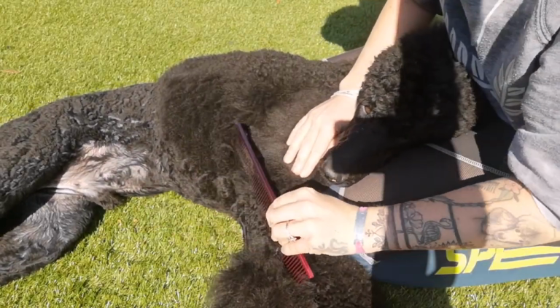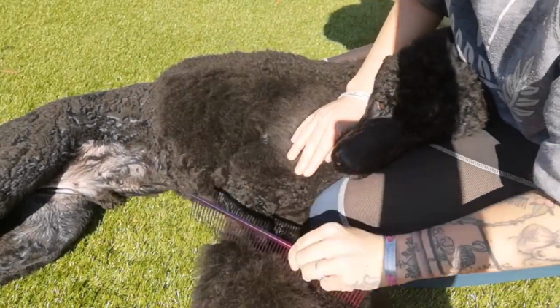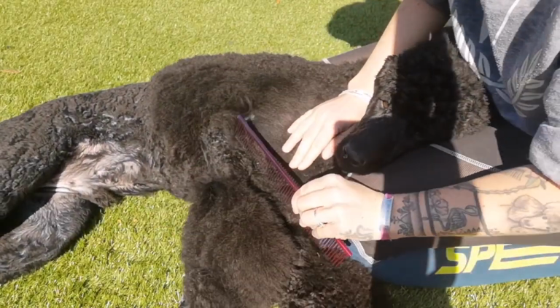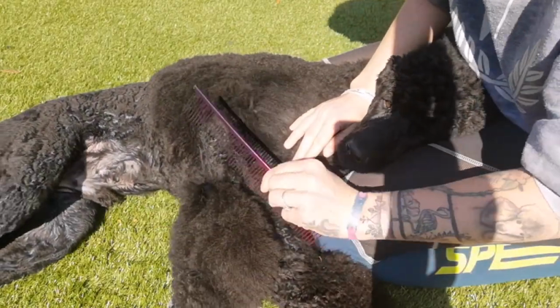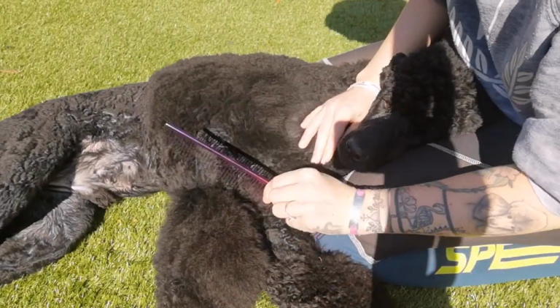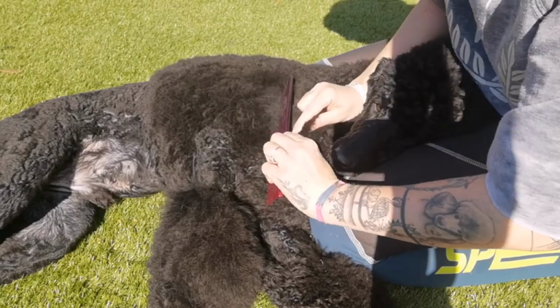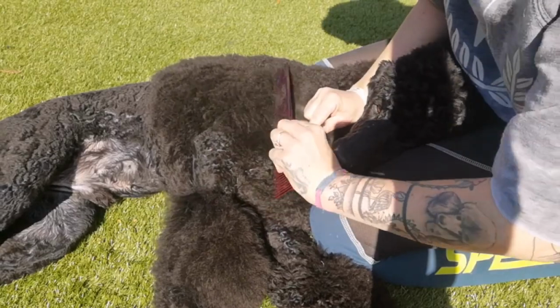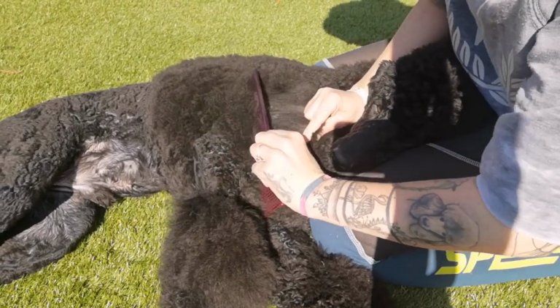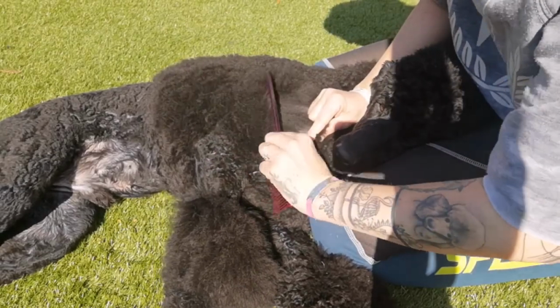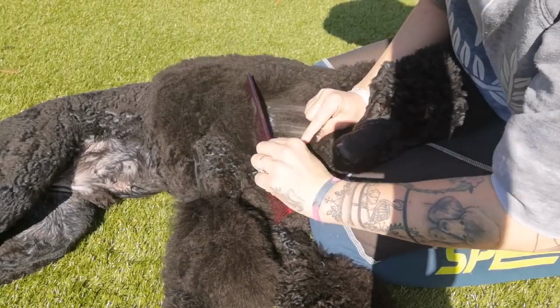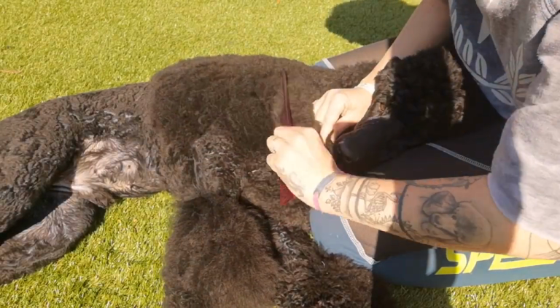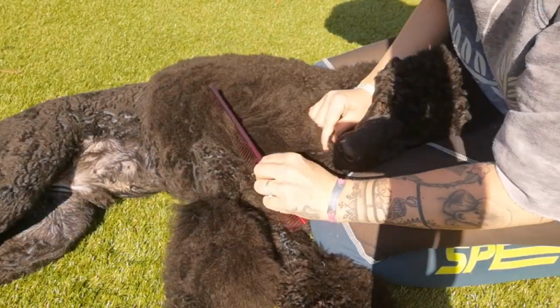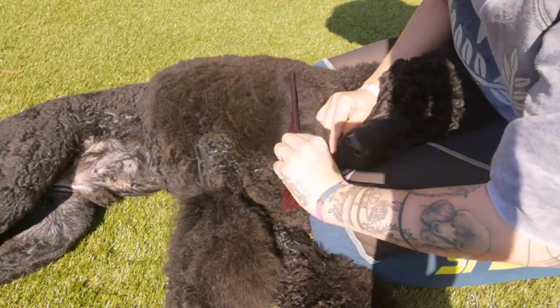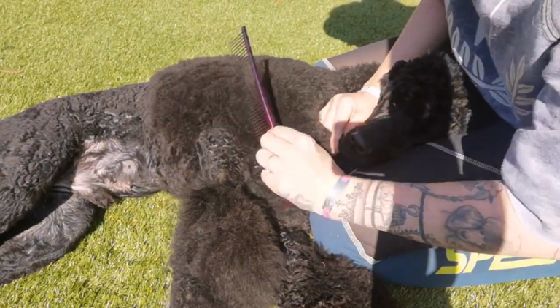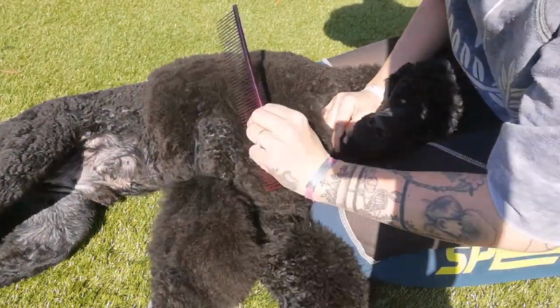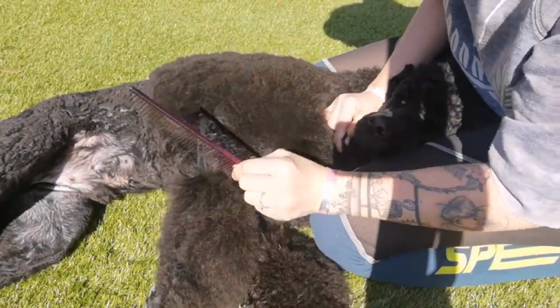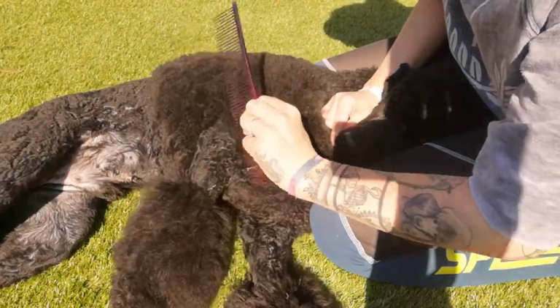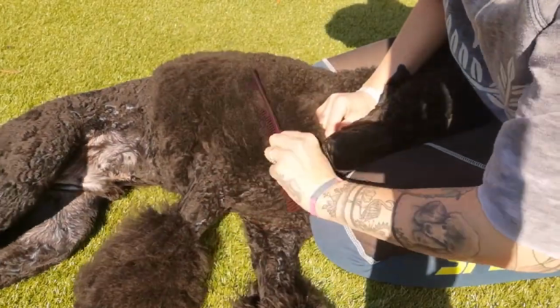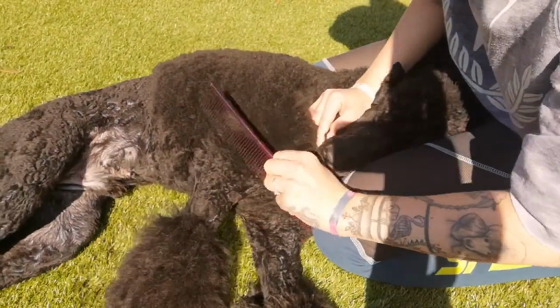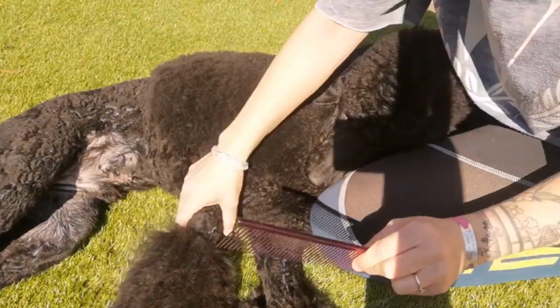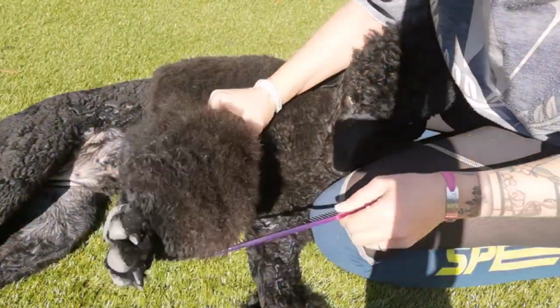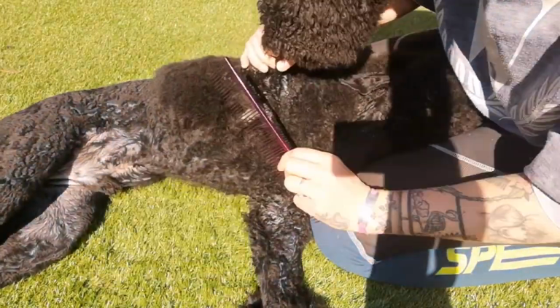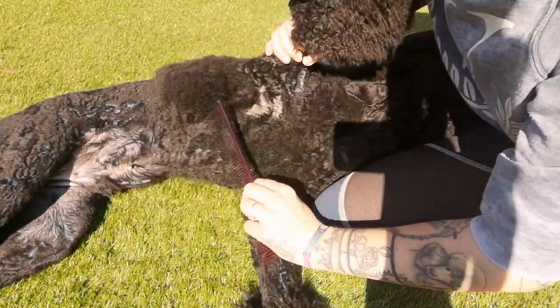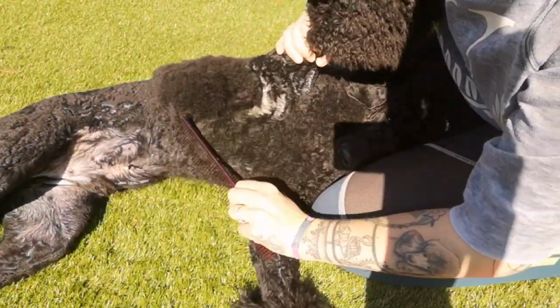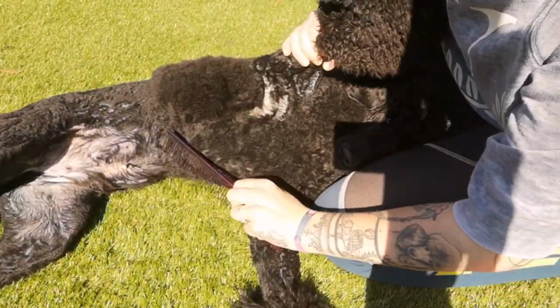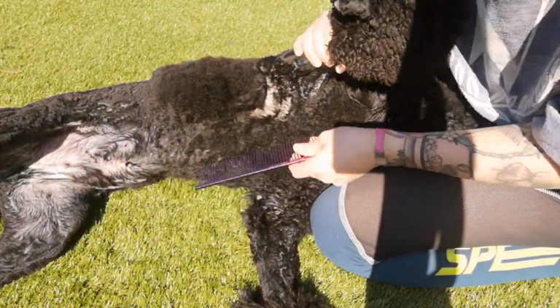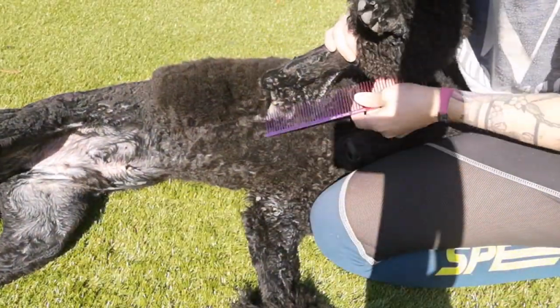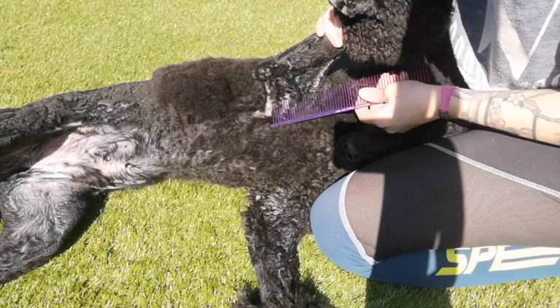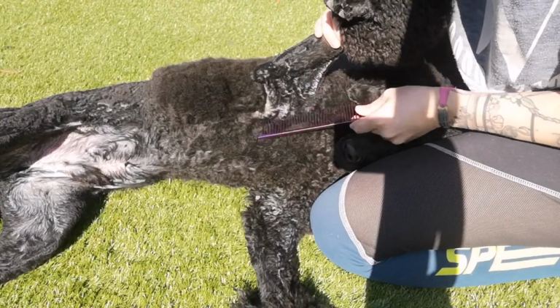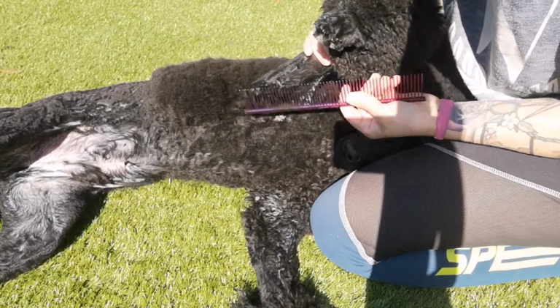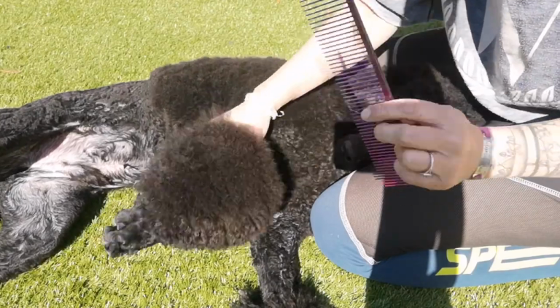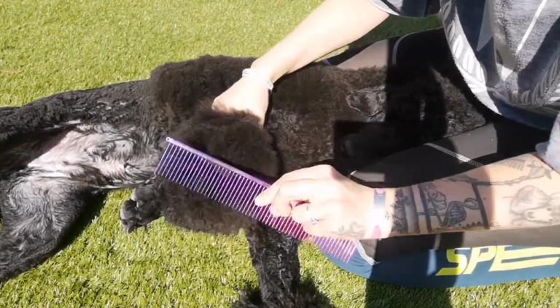Remember that ideally this needs to be done on a dry and clean coat. So you can bath your dog once a week, let them dry, then slicker brush and comb through. This will make sure that they're comfortable, mat free, and happy.